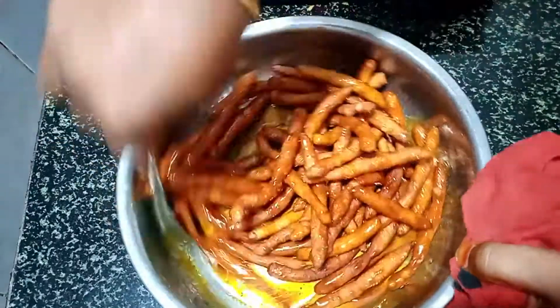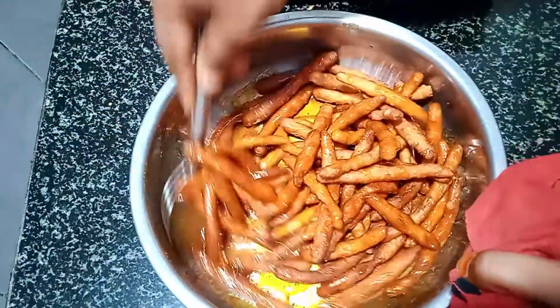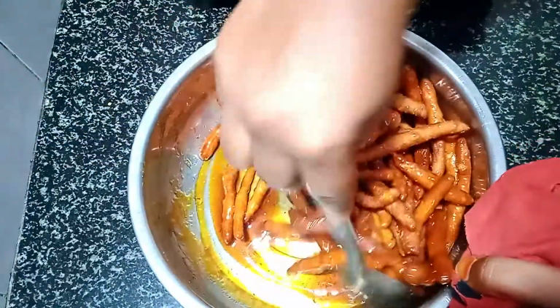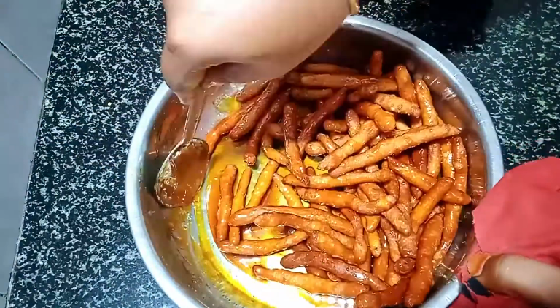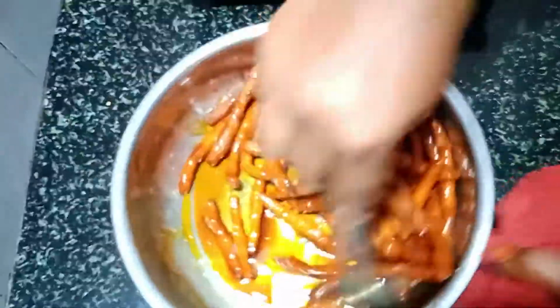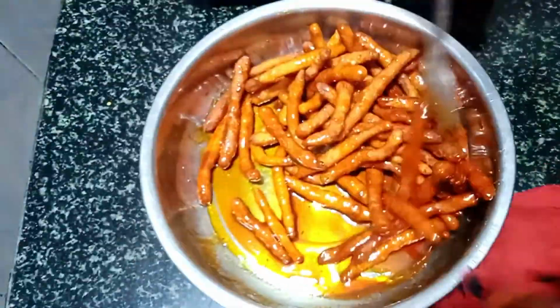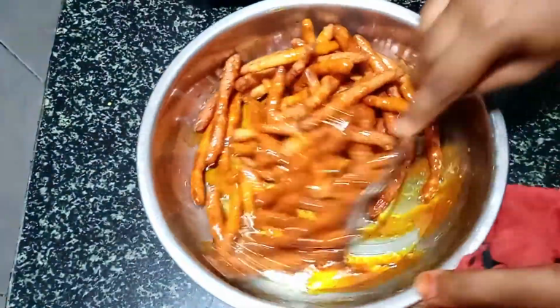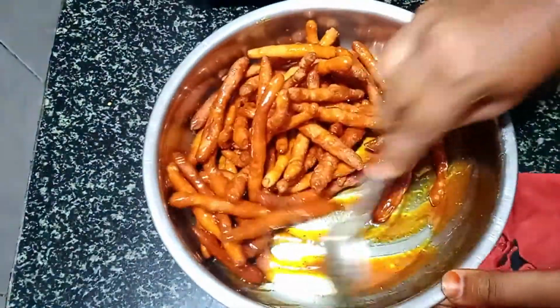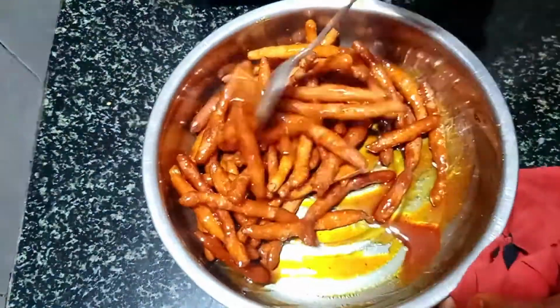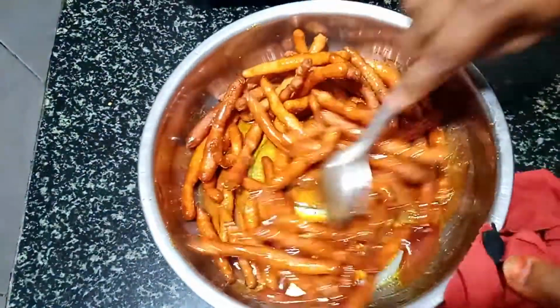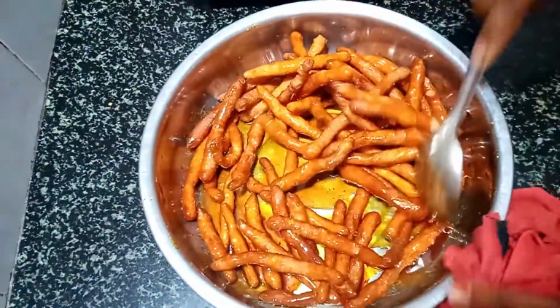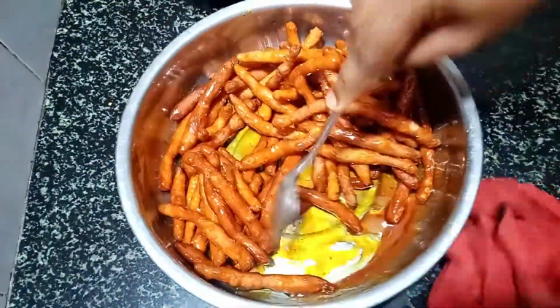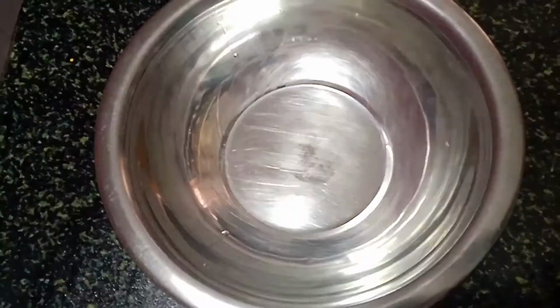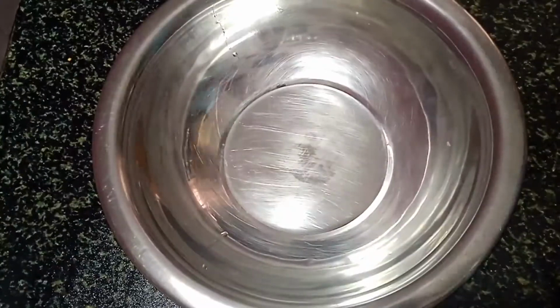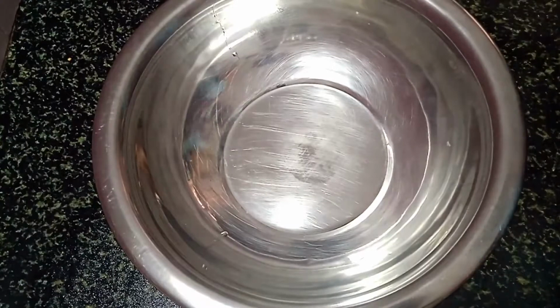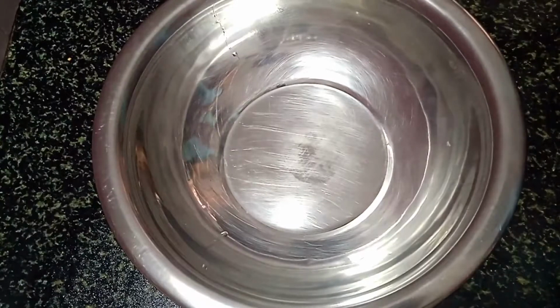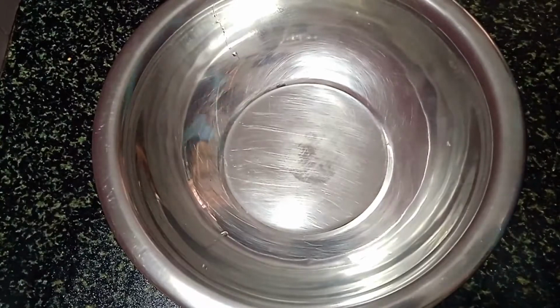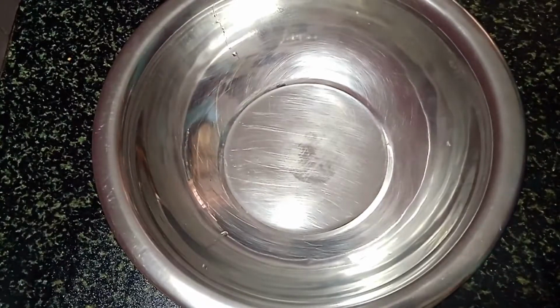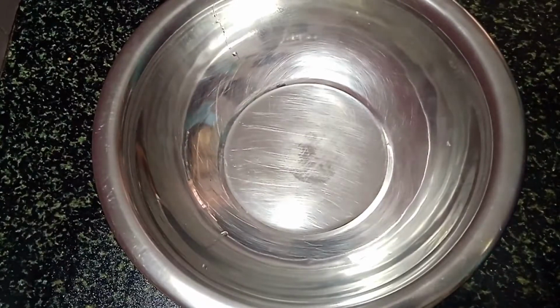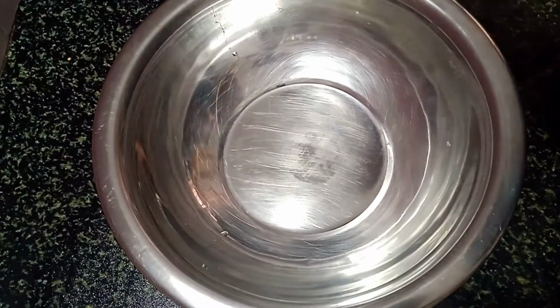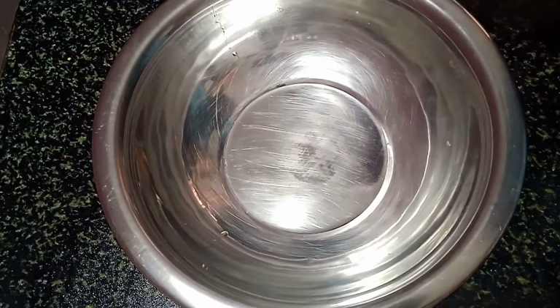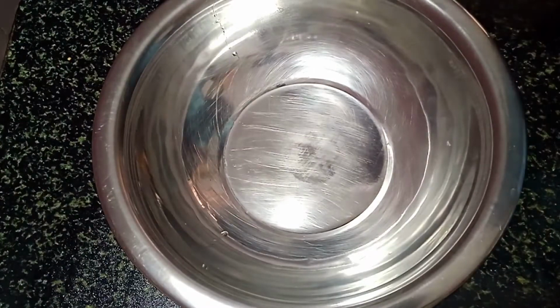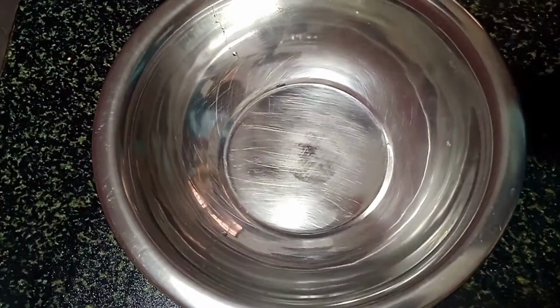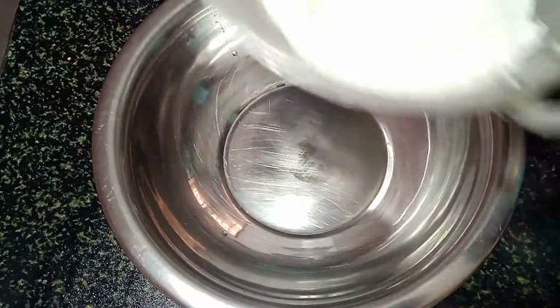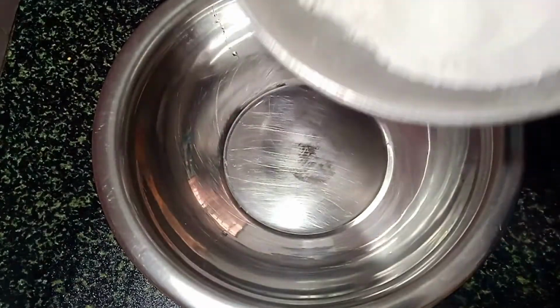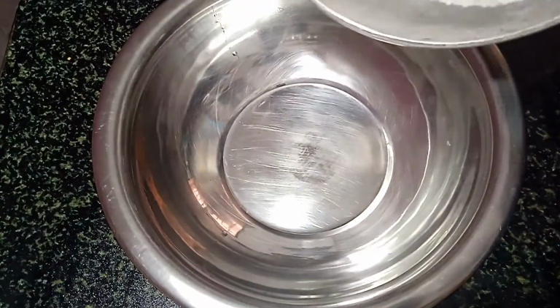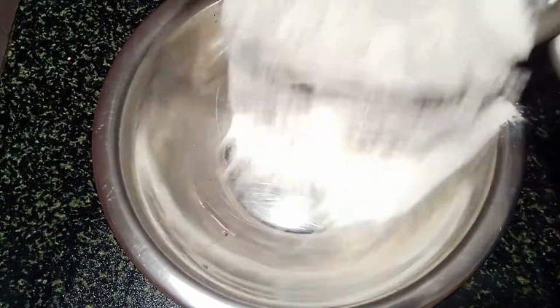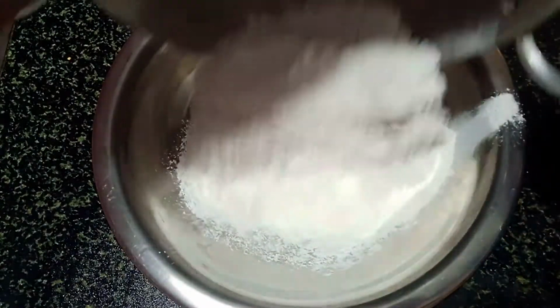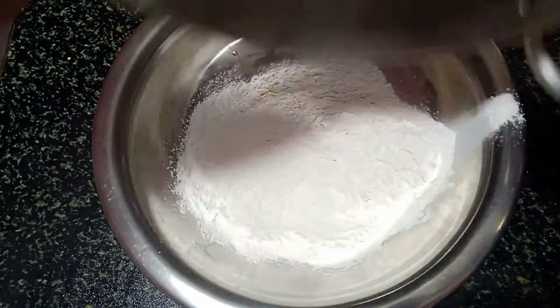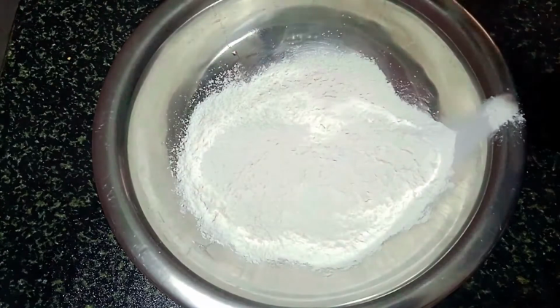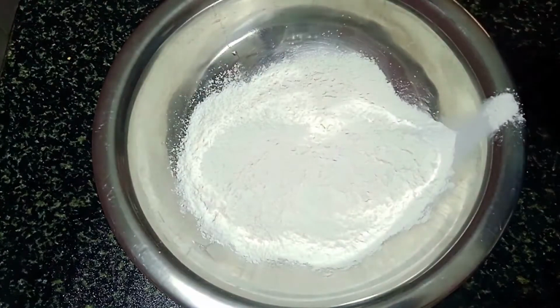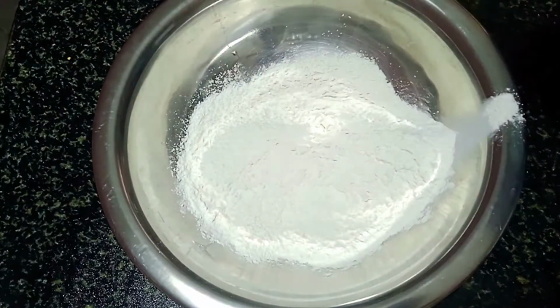We will try to eat healthy recipes. Let's see how many of you are going to watch this video. First, I will use a simple recipe. I will add 1 cup in 1 cup.